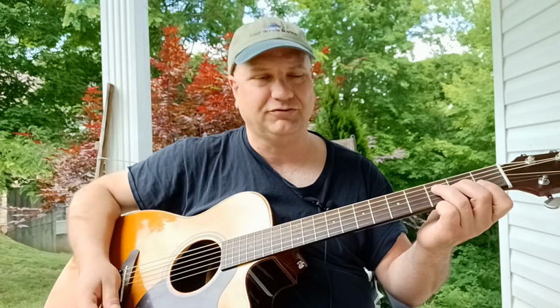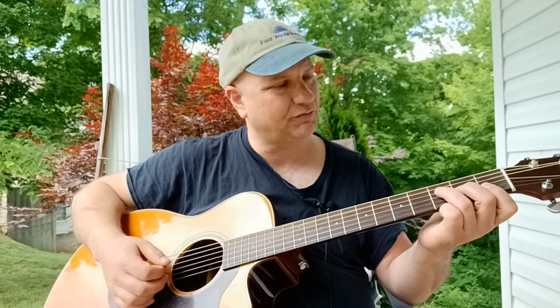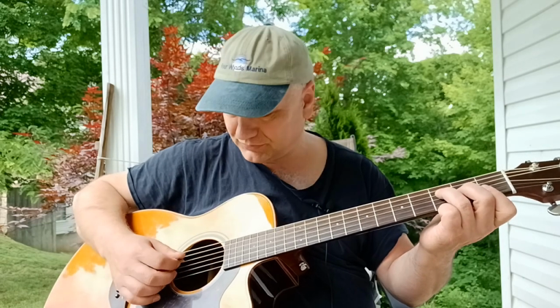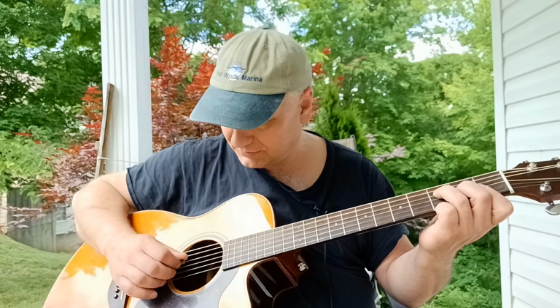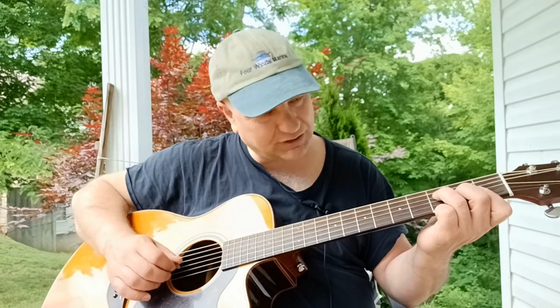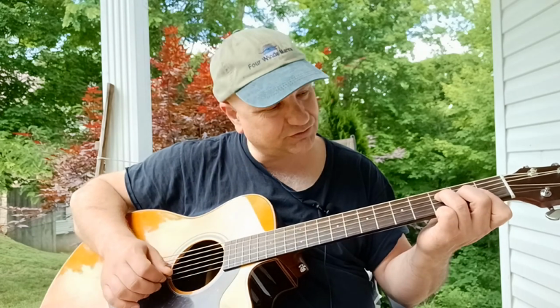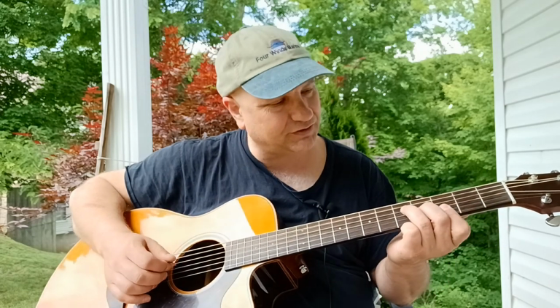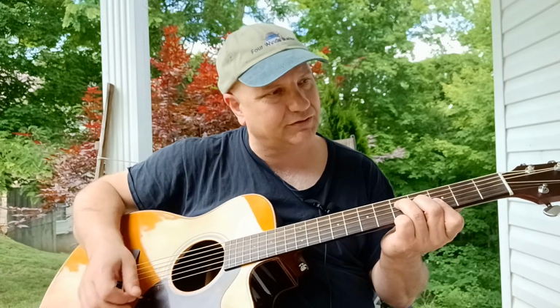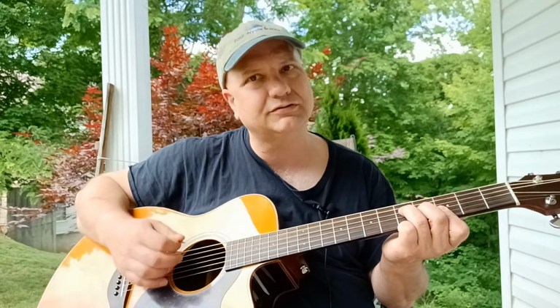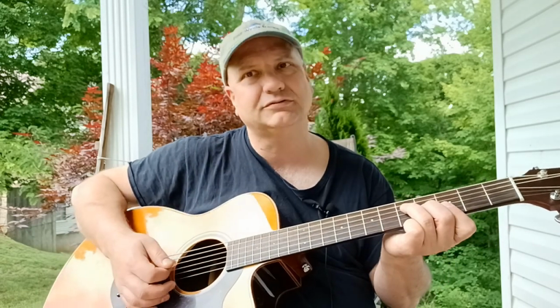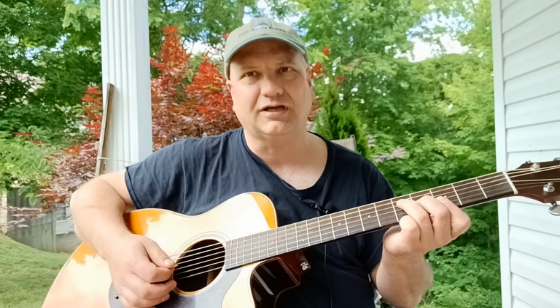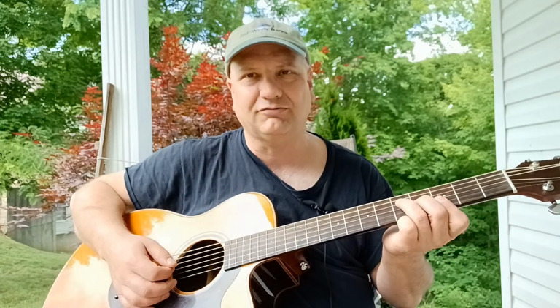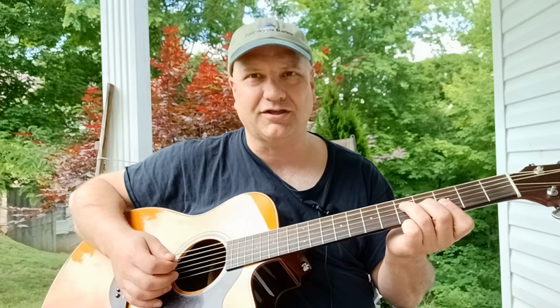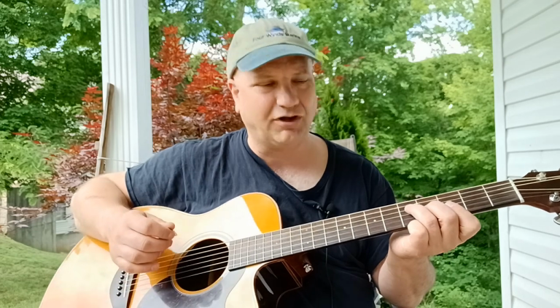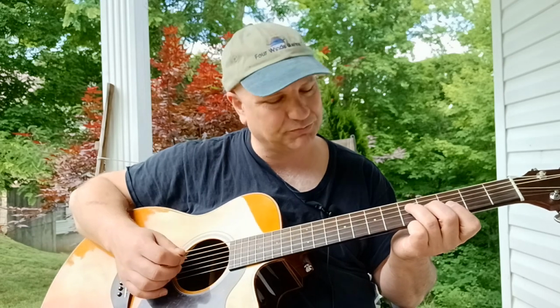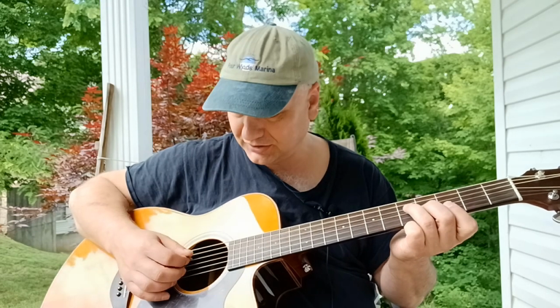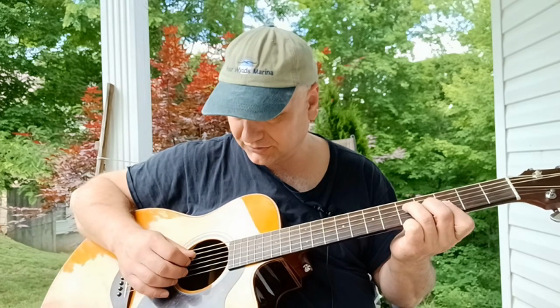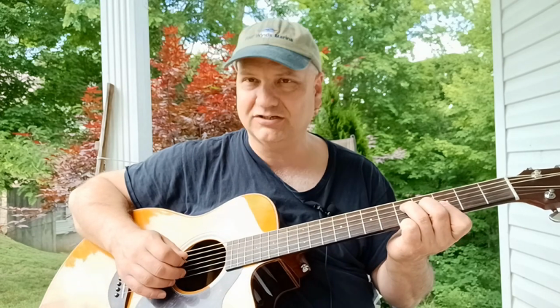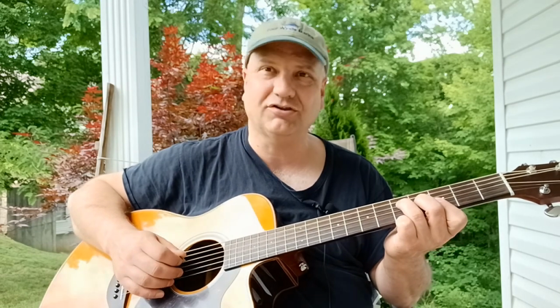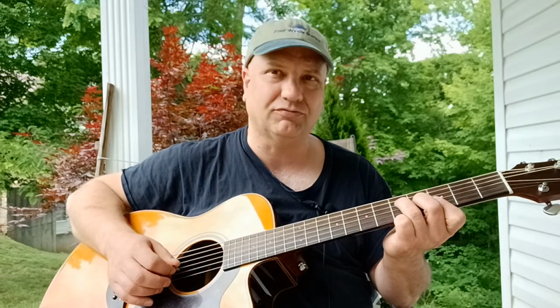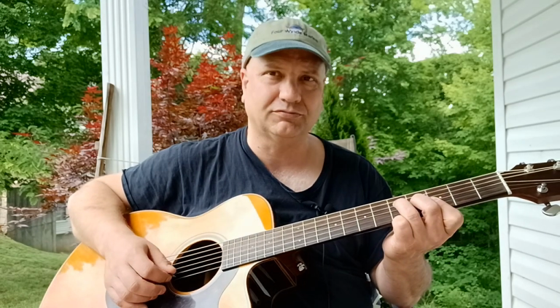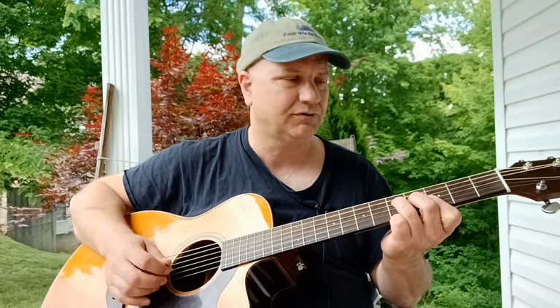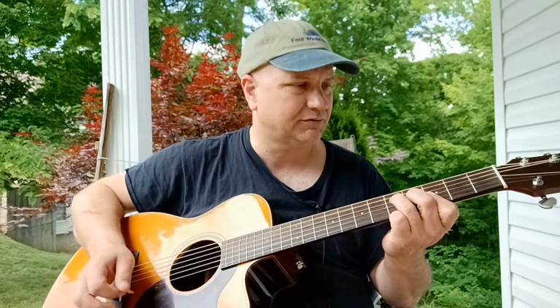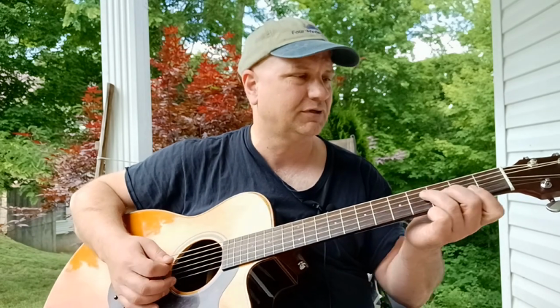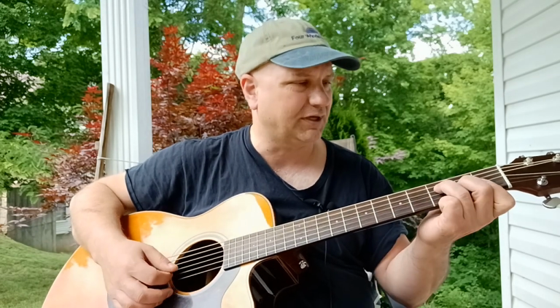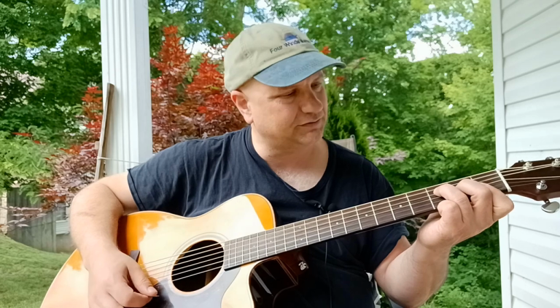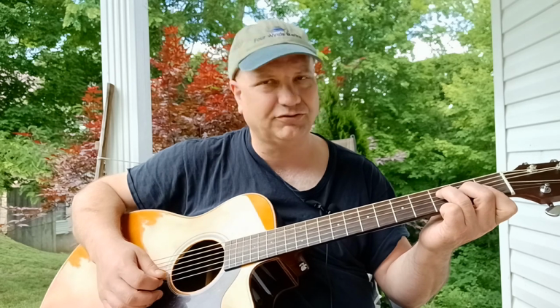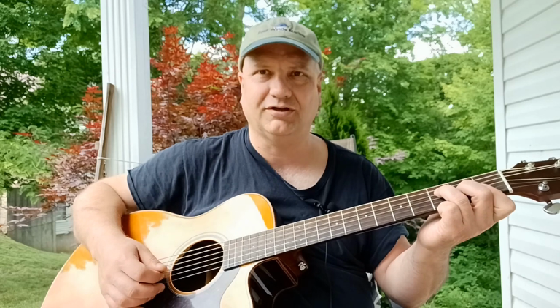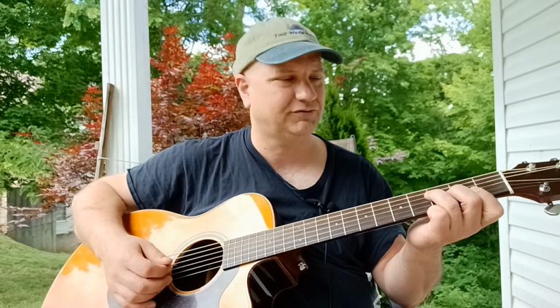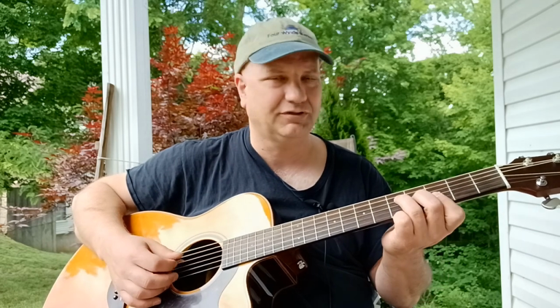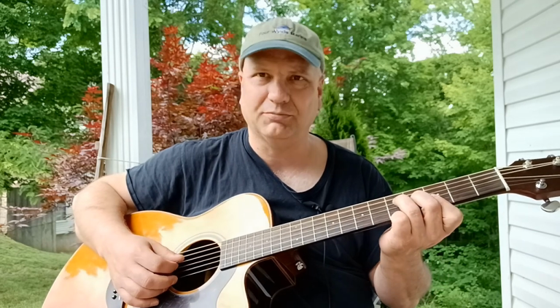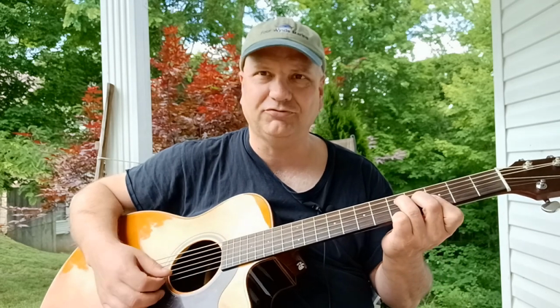So if I take that pattern and shift it, I can readily use it all the way up and down the neck and it changes to another chord form. So we've got F, and now it becomes a G.